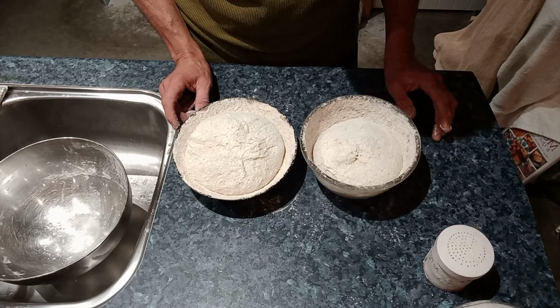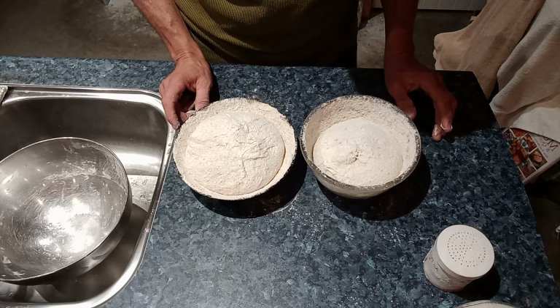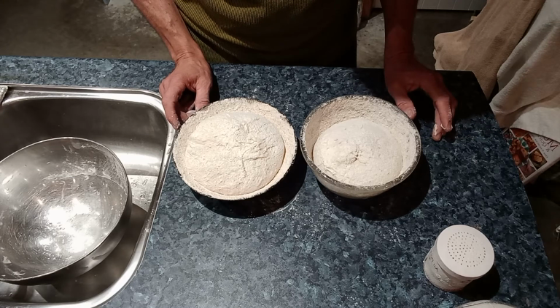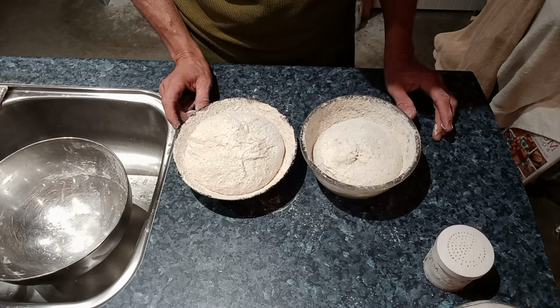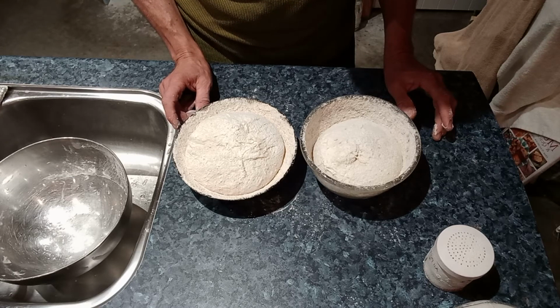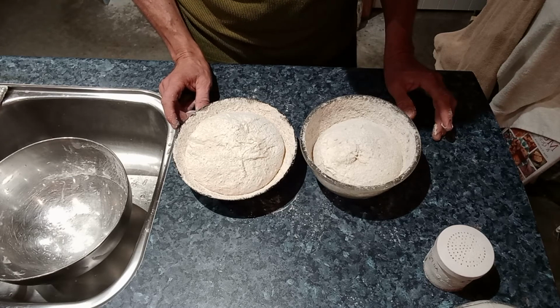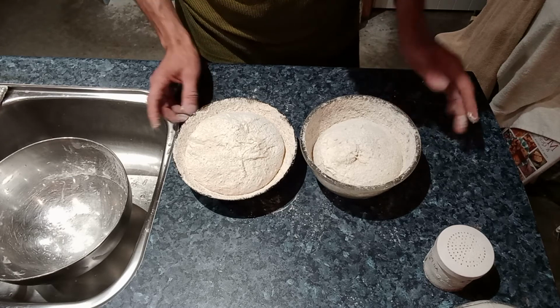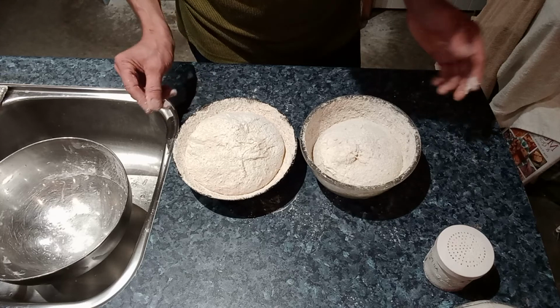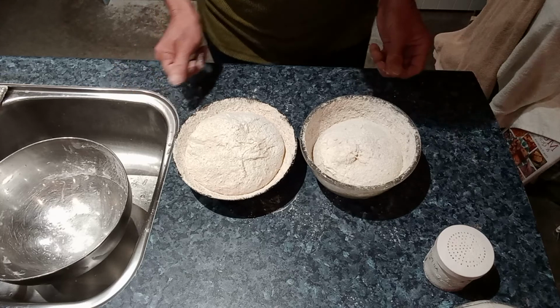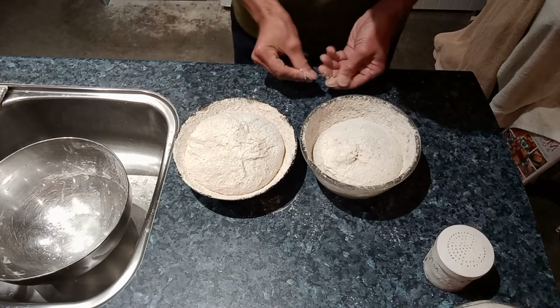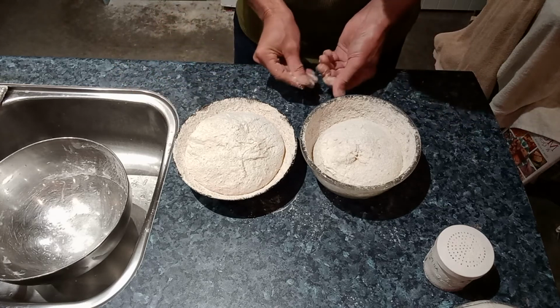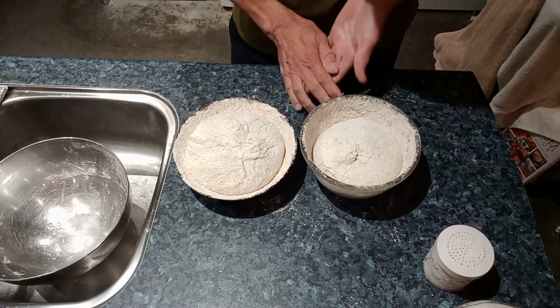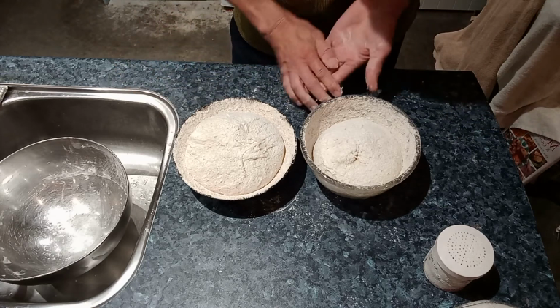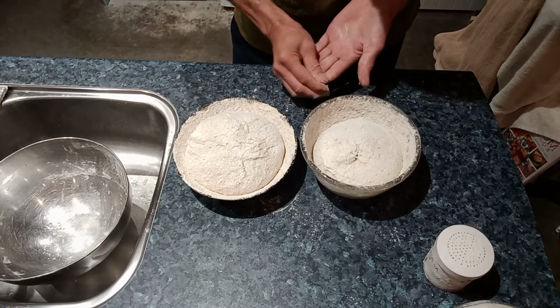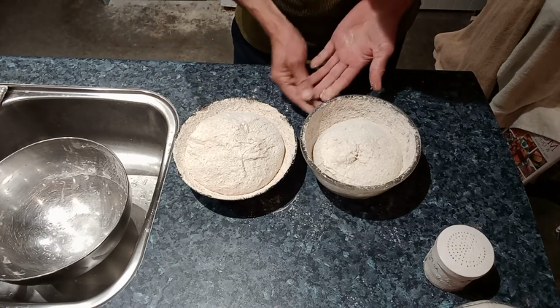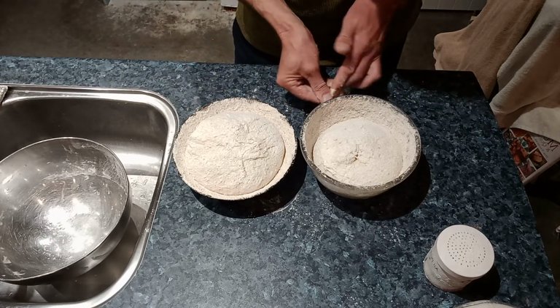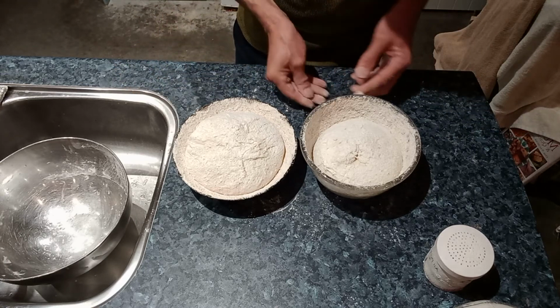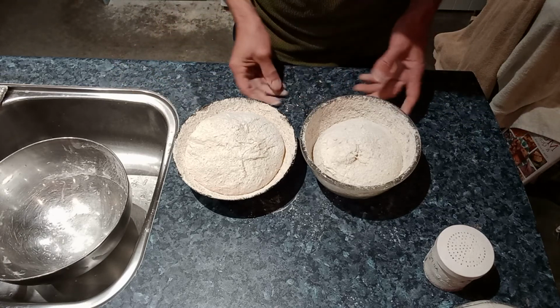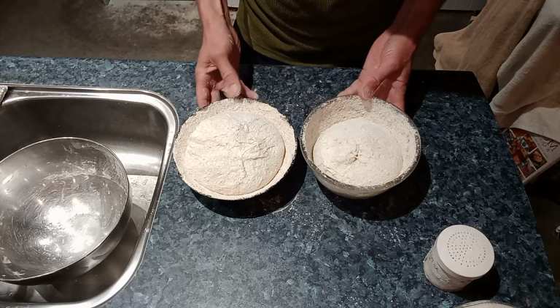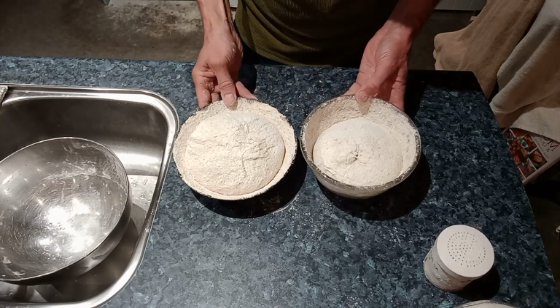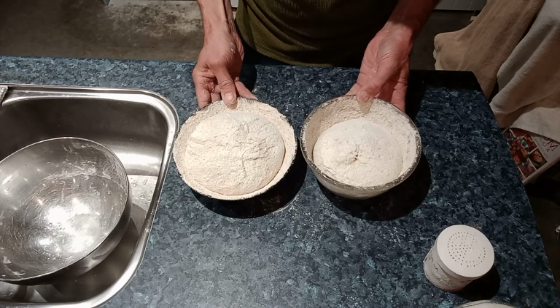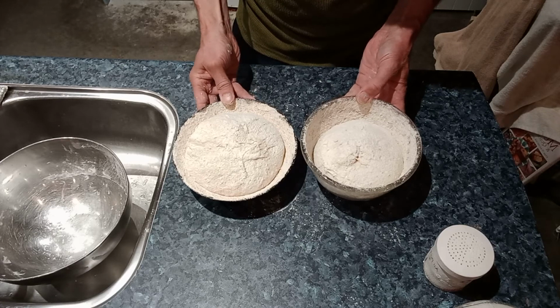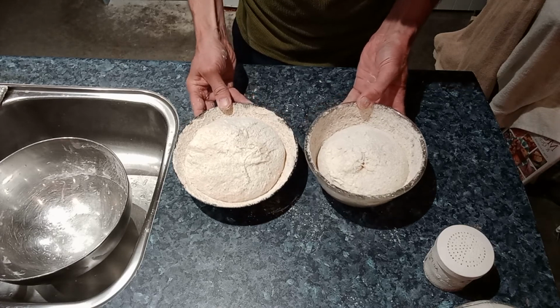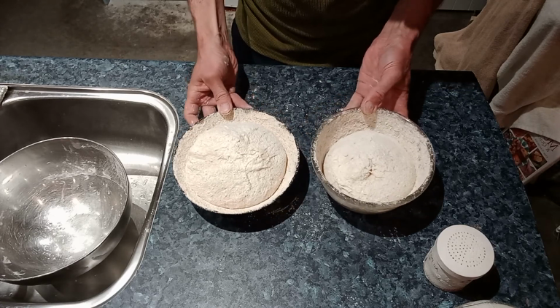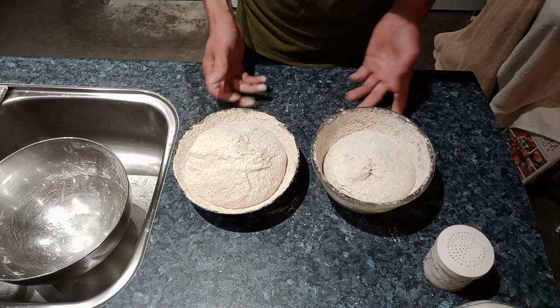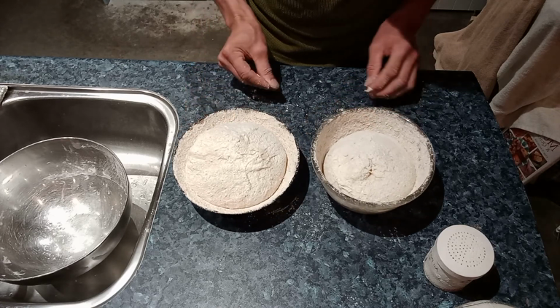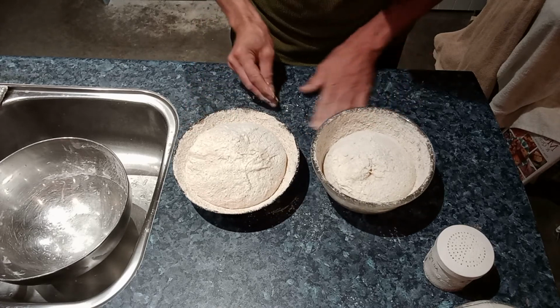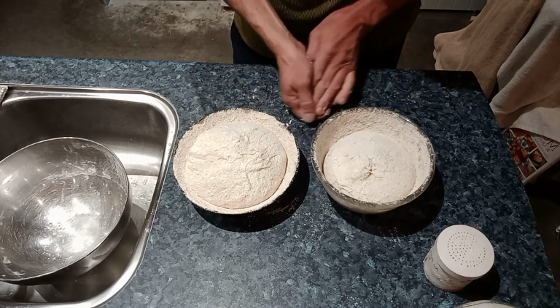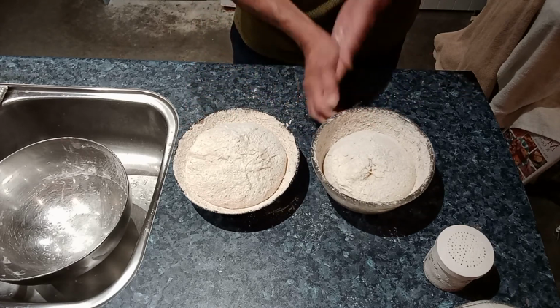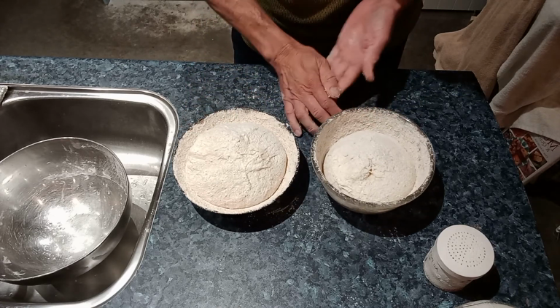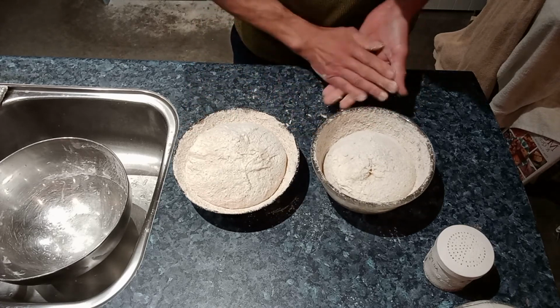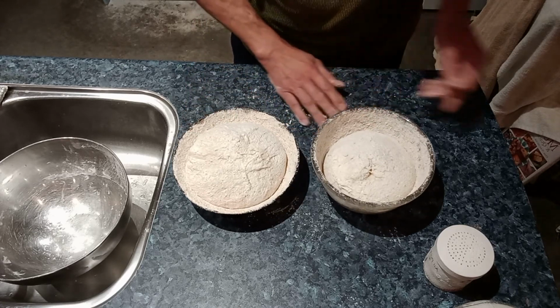You can see the sourdough baking day video in my other videos on how I baked it. So this is the process up to now — good luck, get started, thank you!